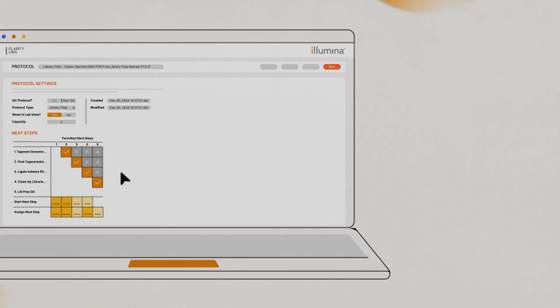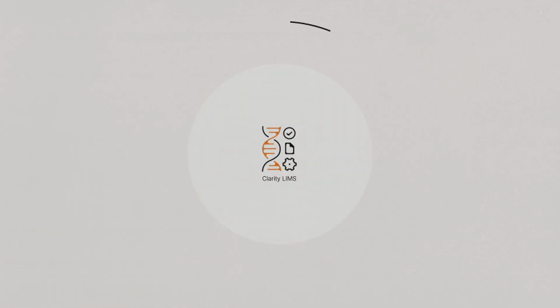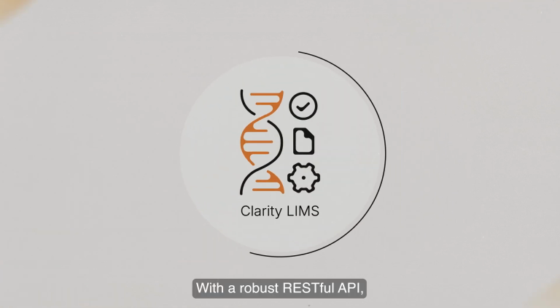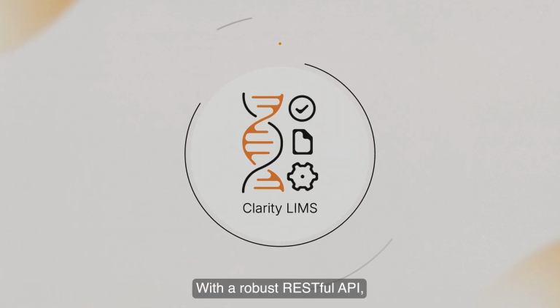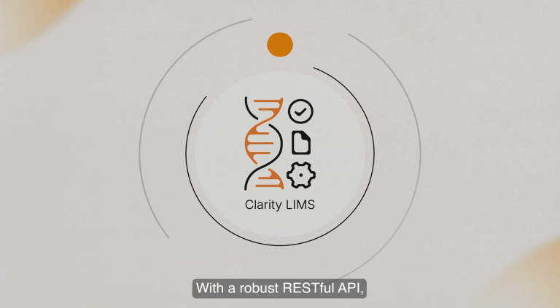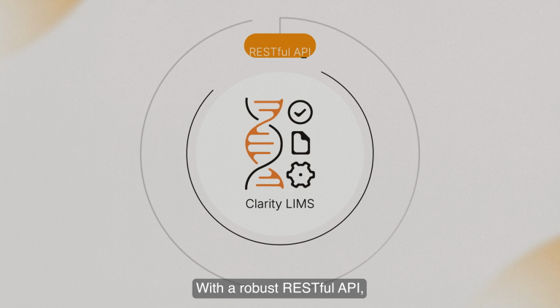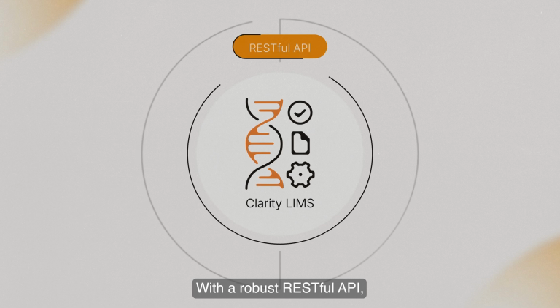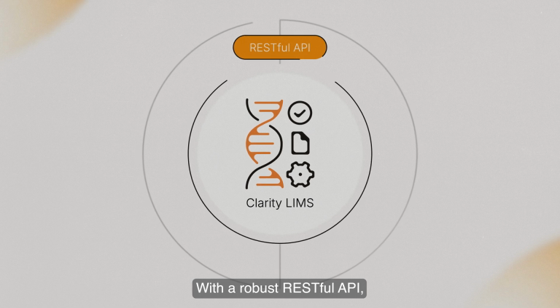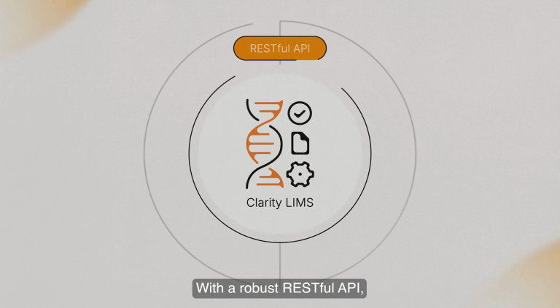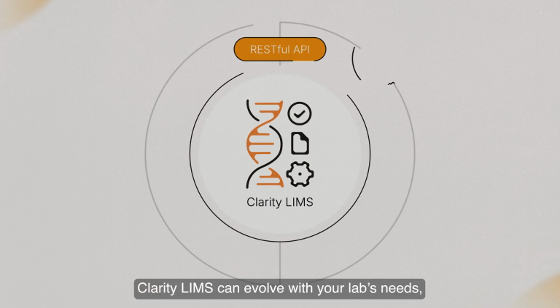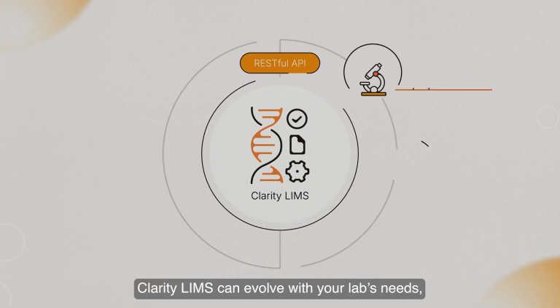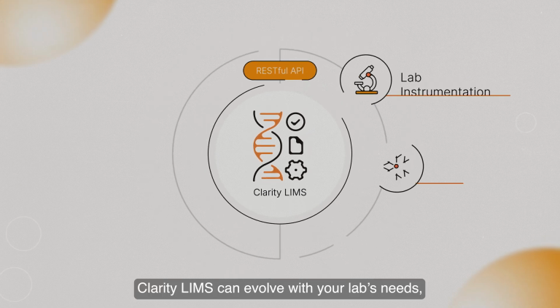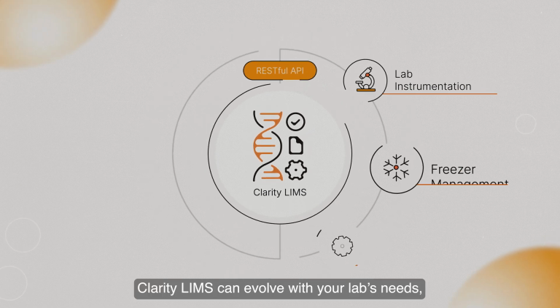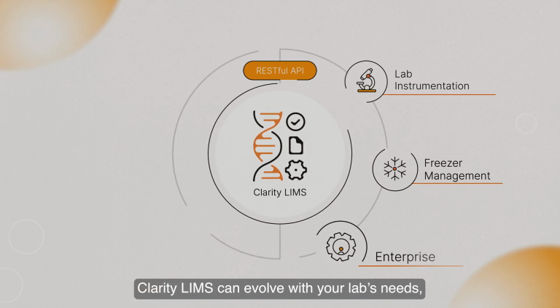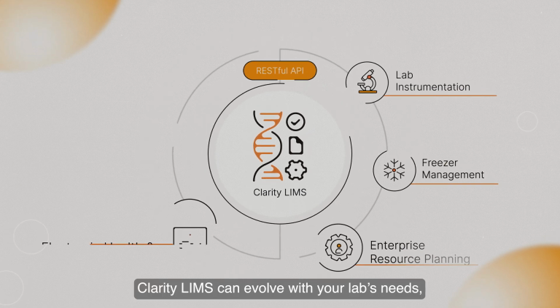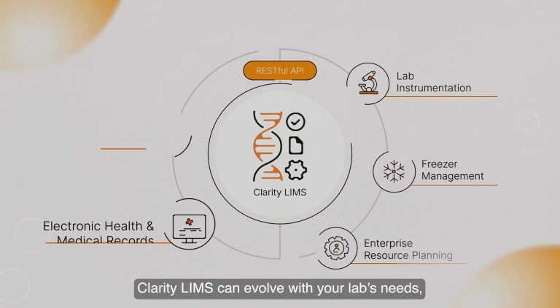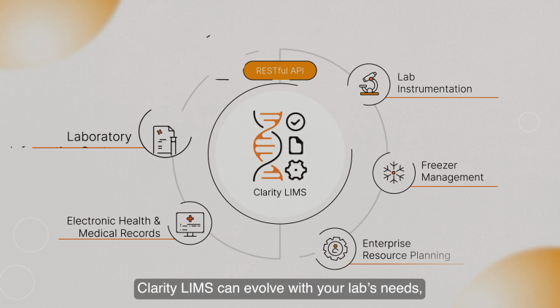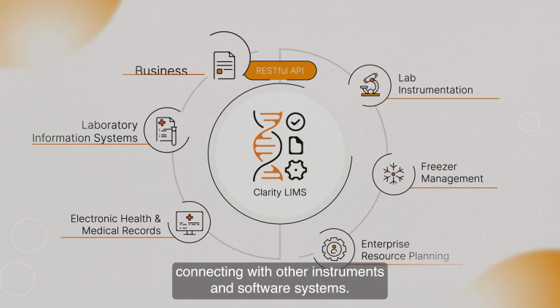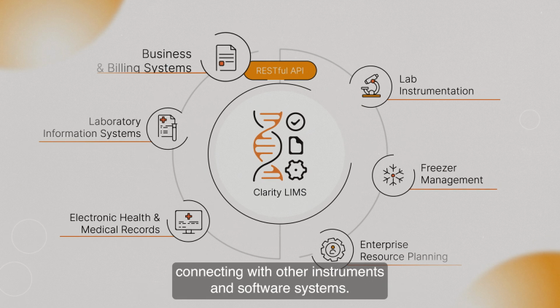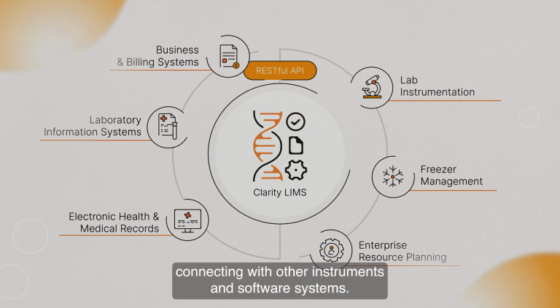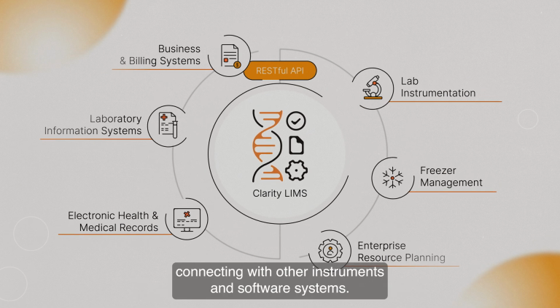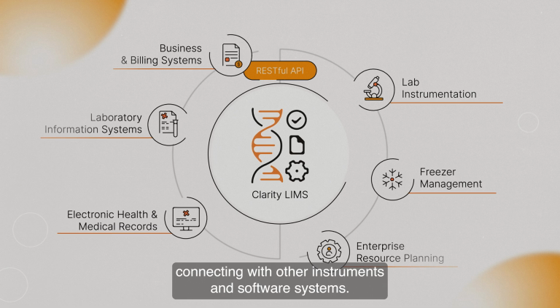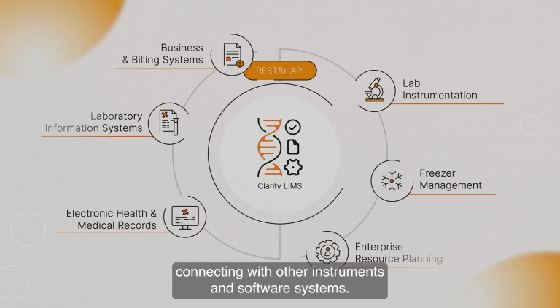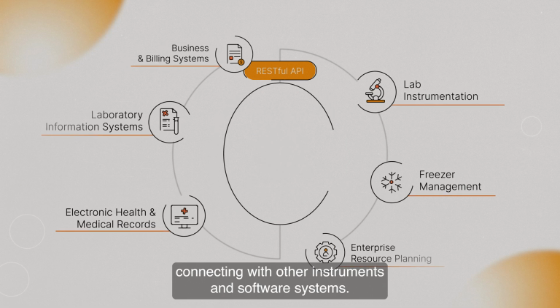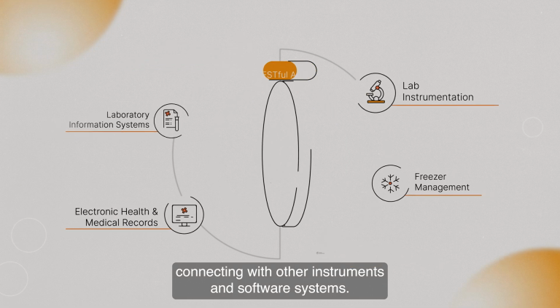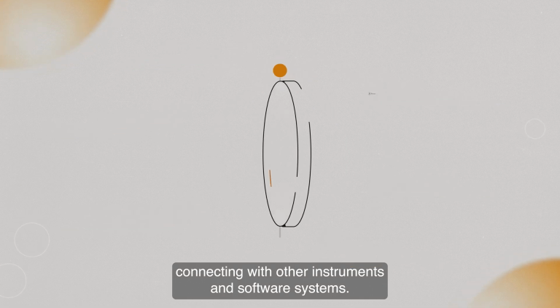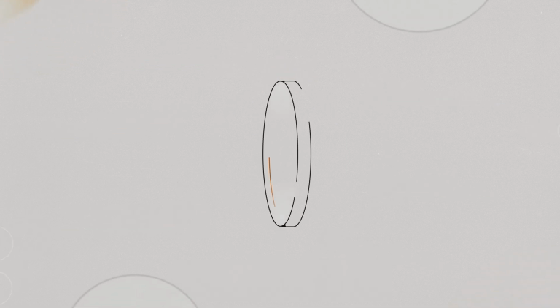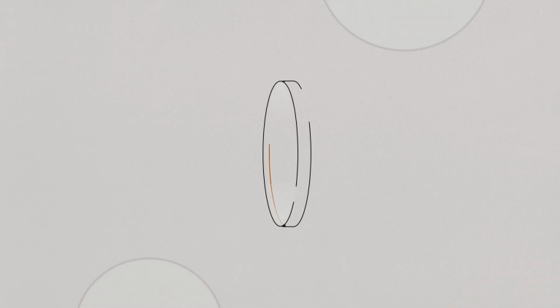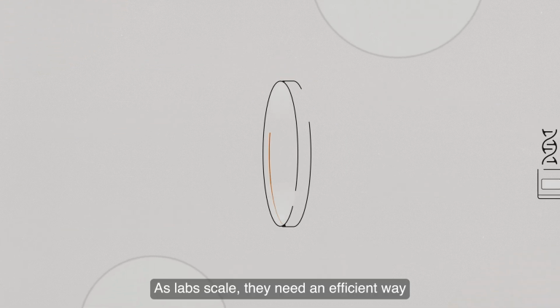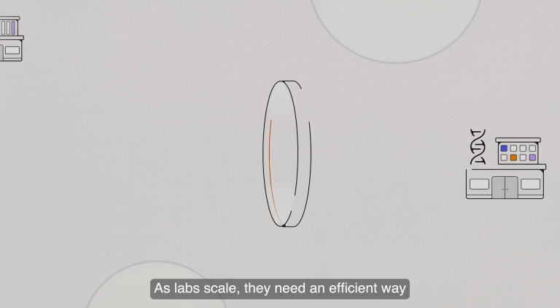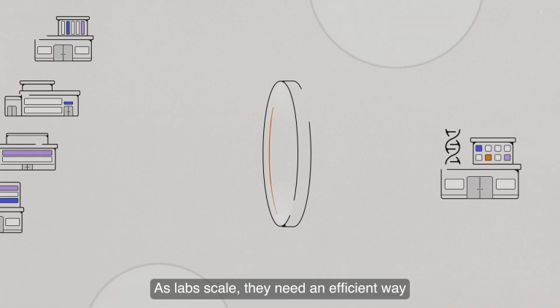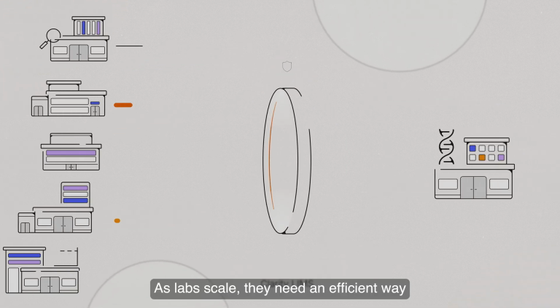With a robust RESTful API, Clarity LIMS can evolve with your lab's needs, connecting with other instruments and software systems.